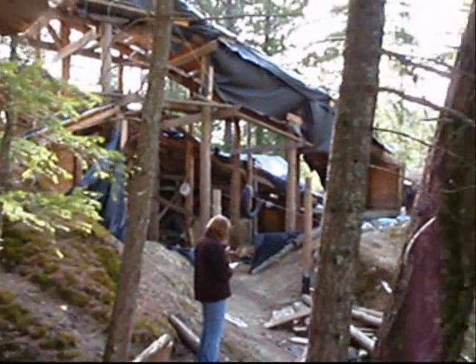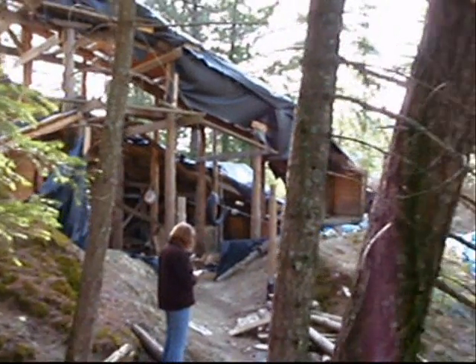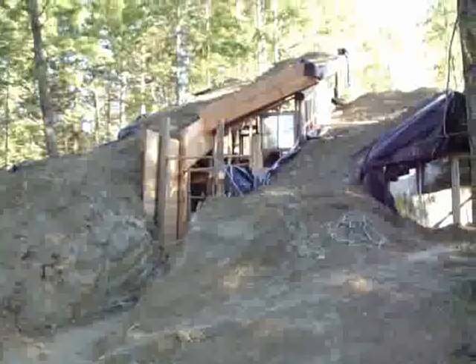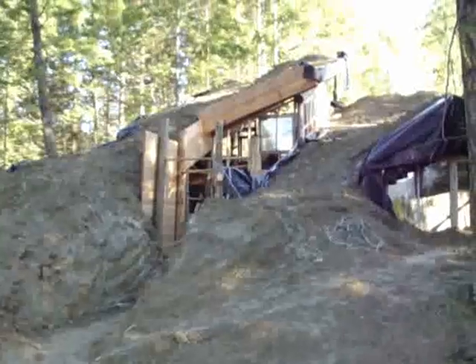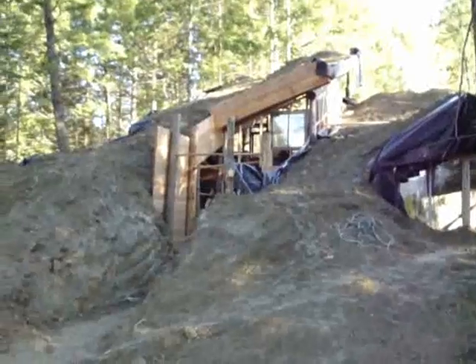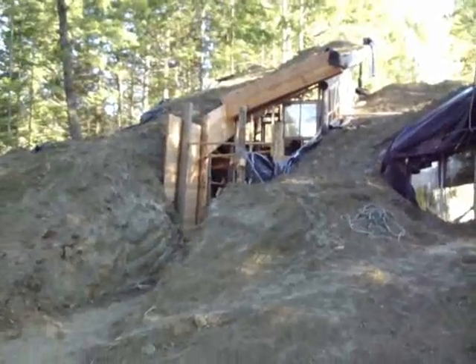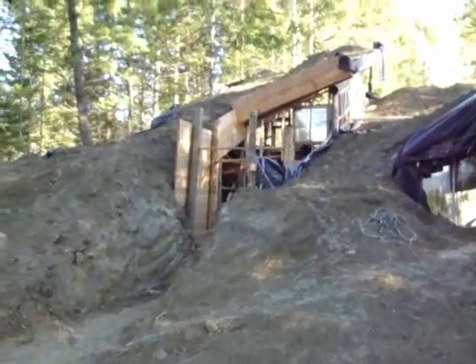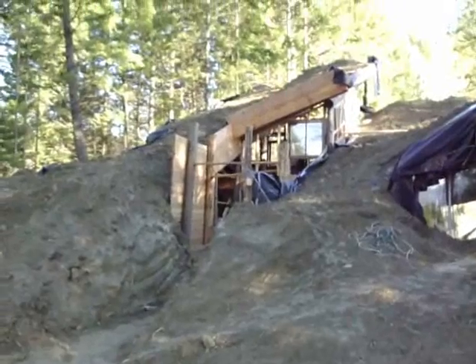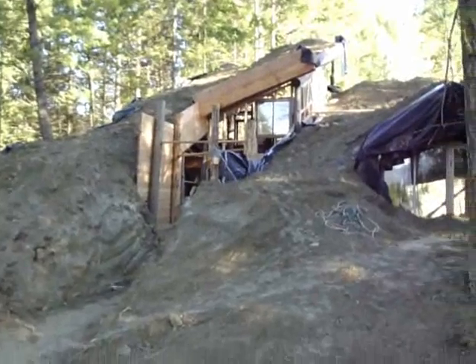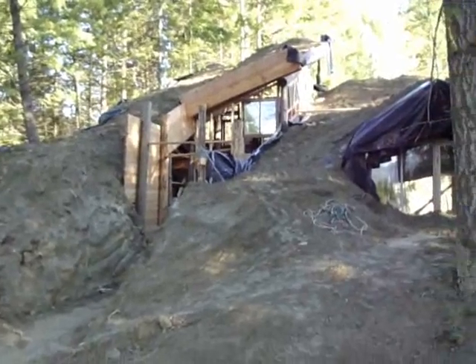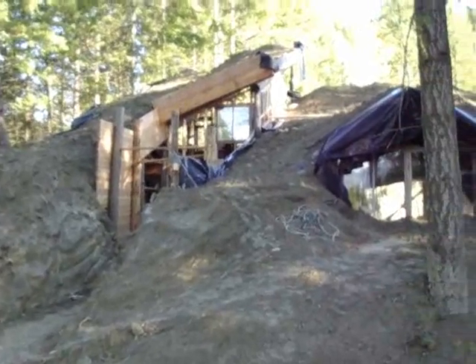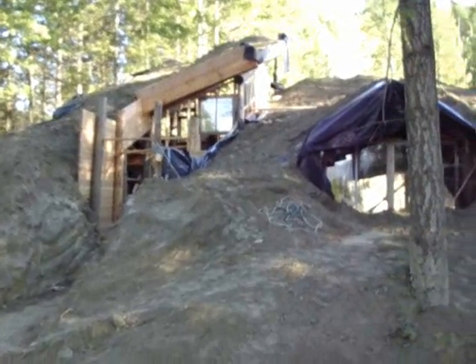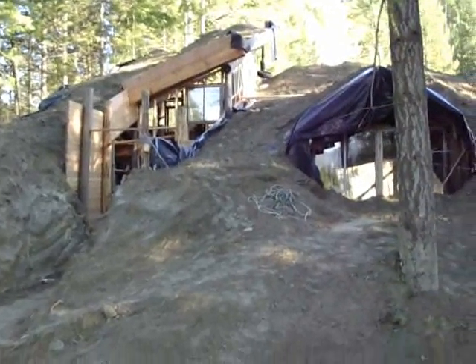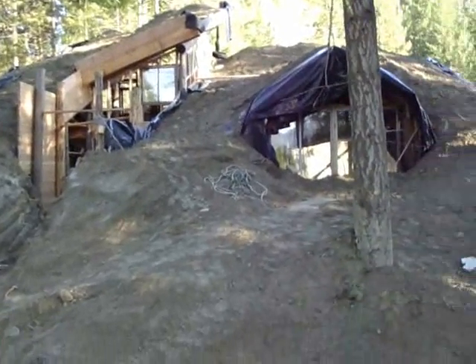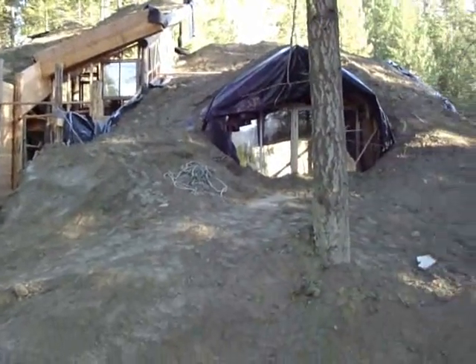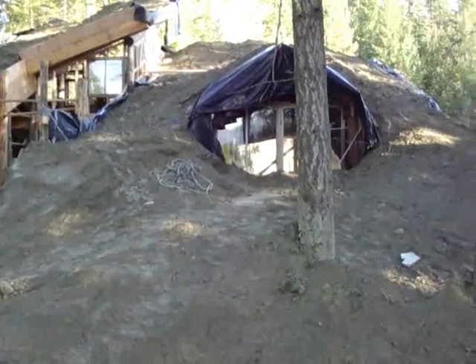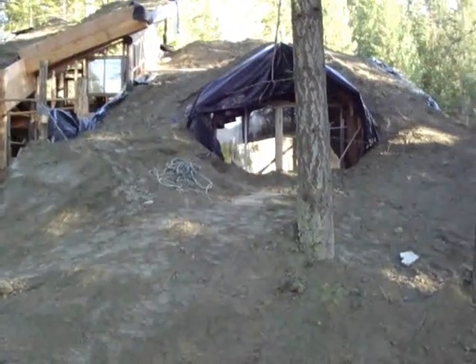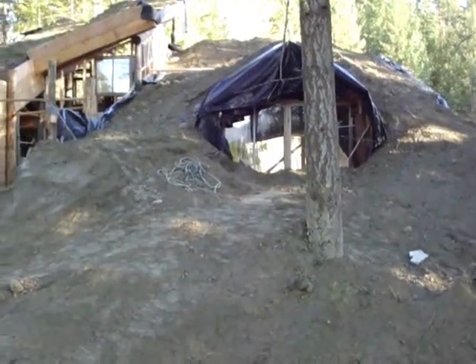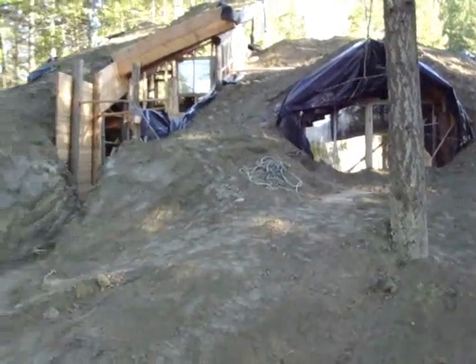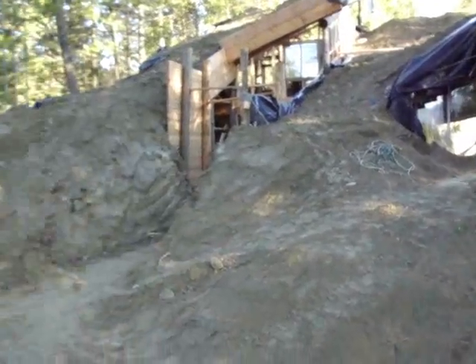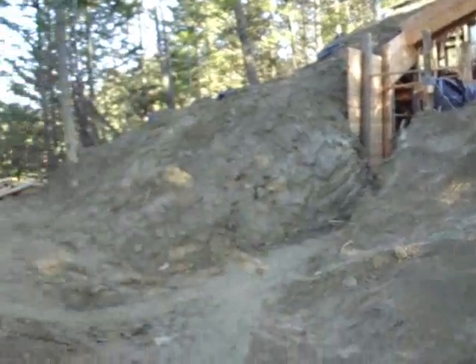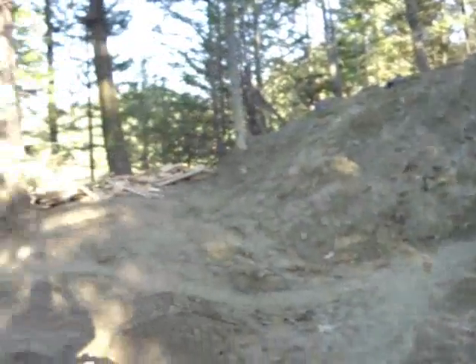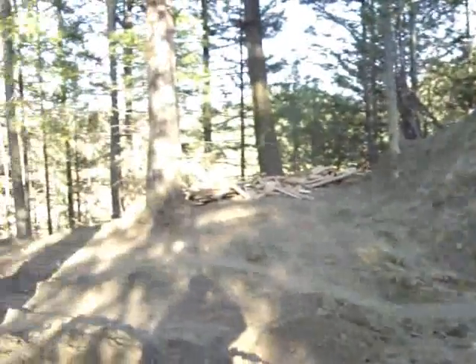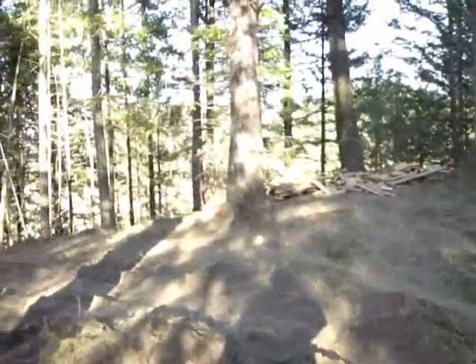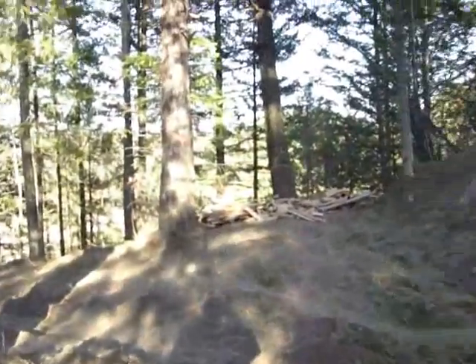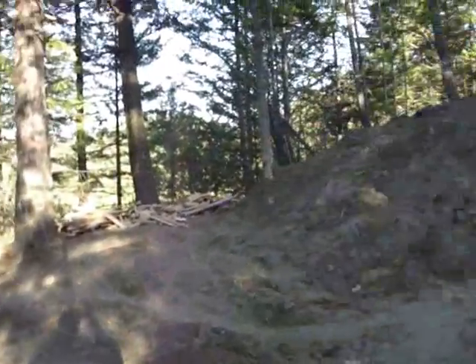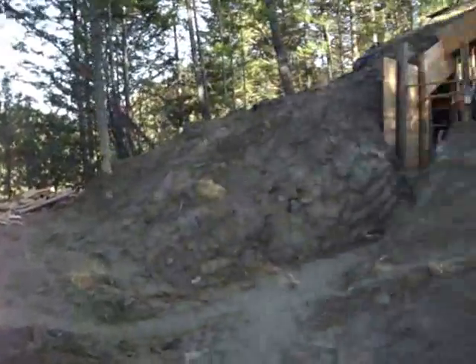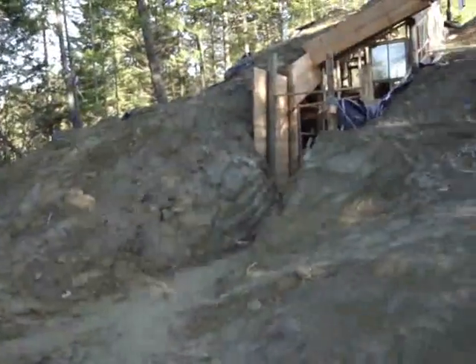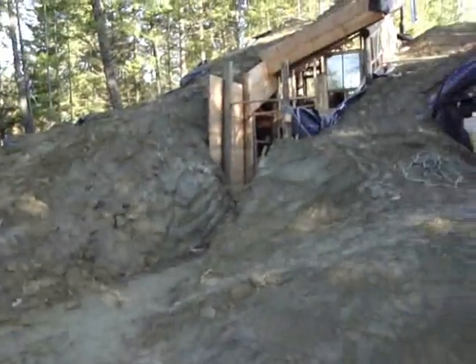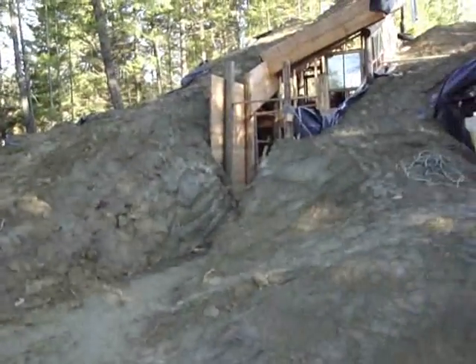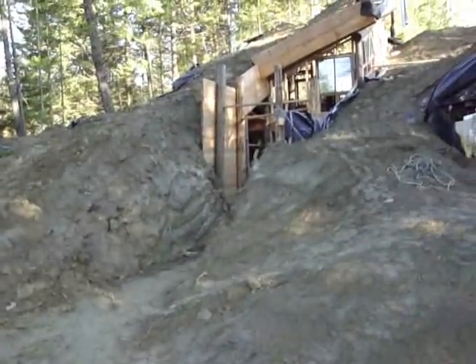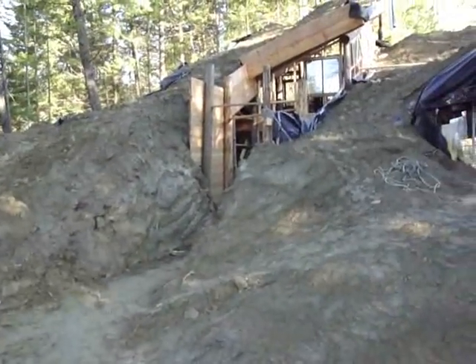Now jumping forward to November, we see the same structure with a layer of soil on top. A lot of glass has been added, but there's still more to add.